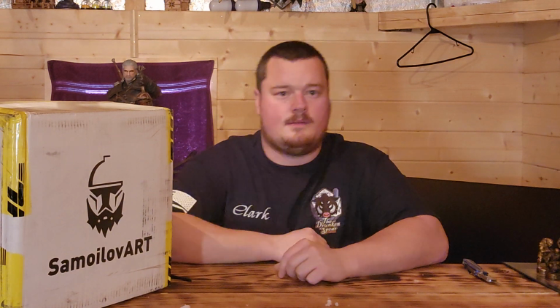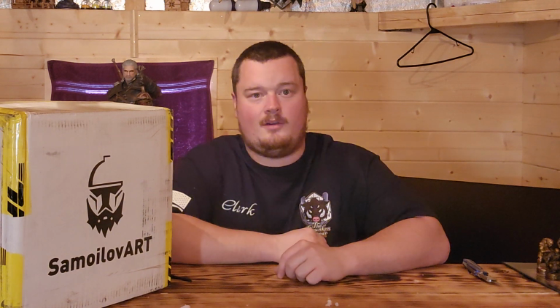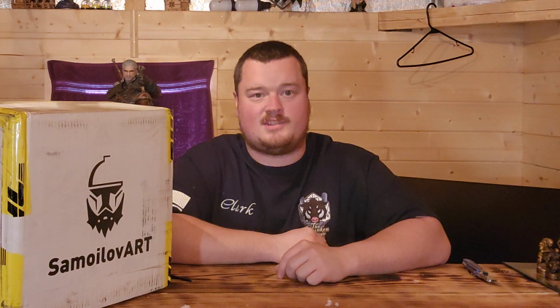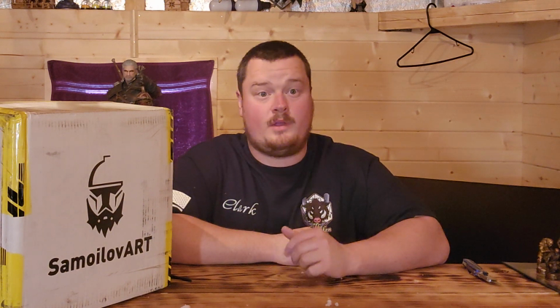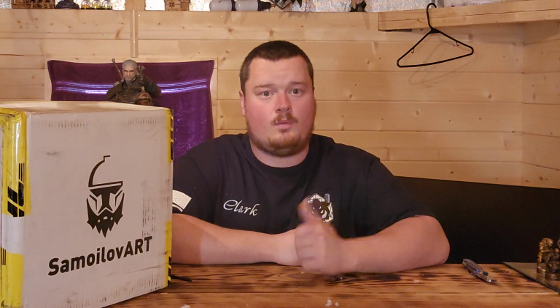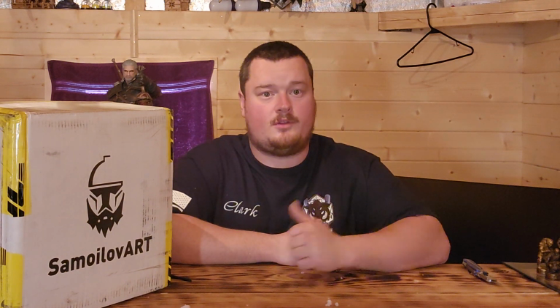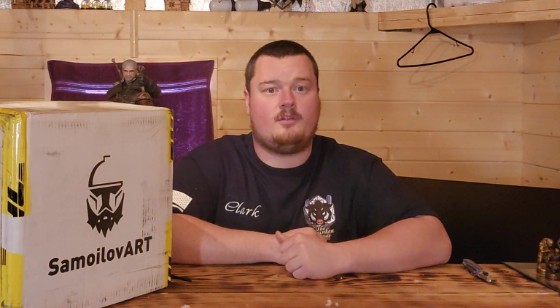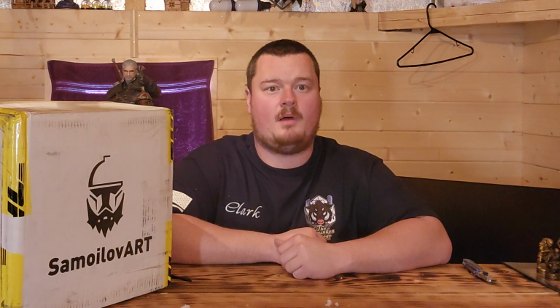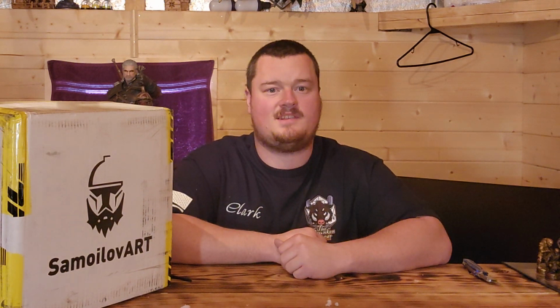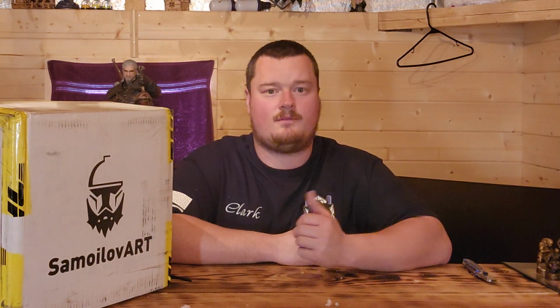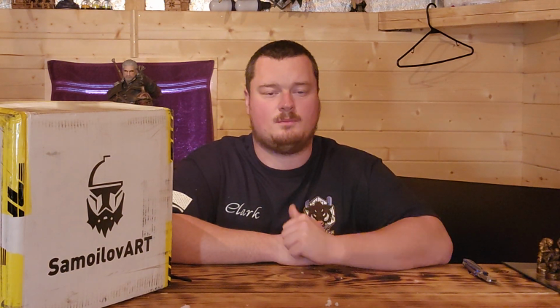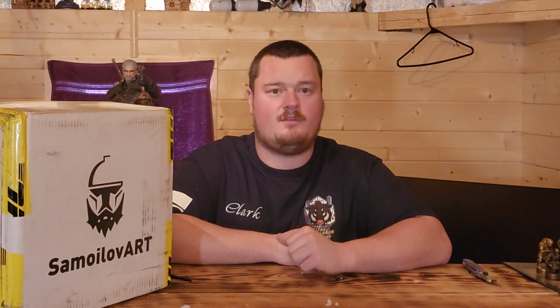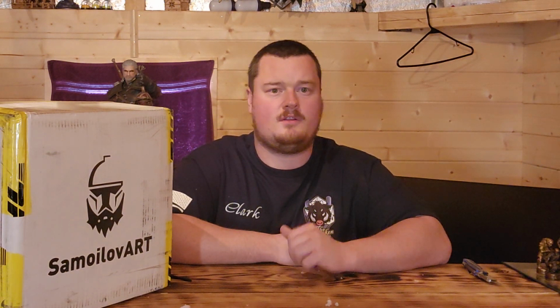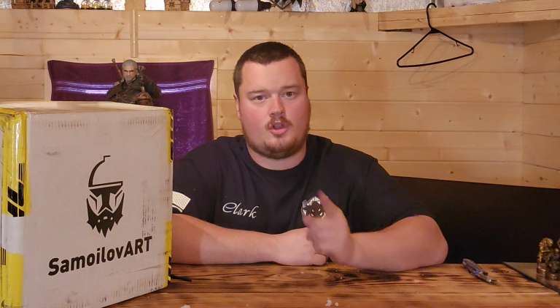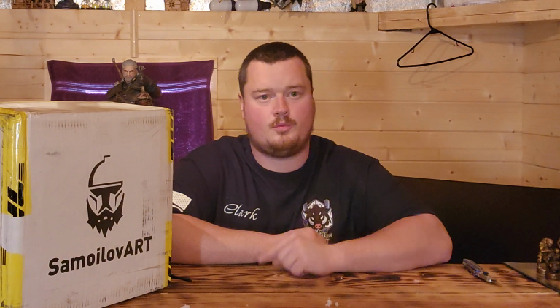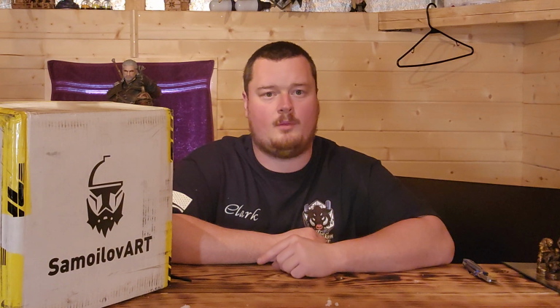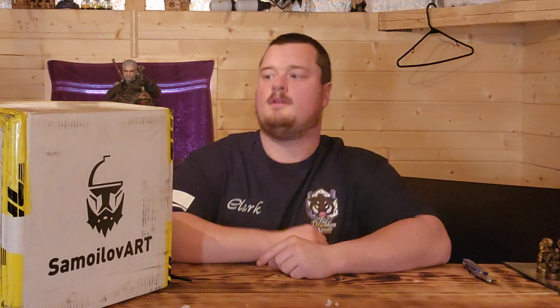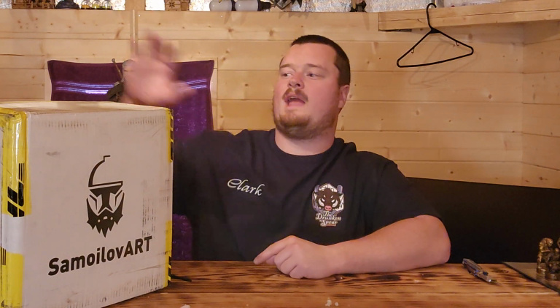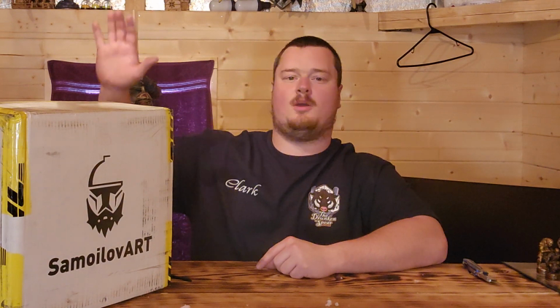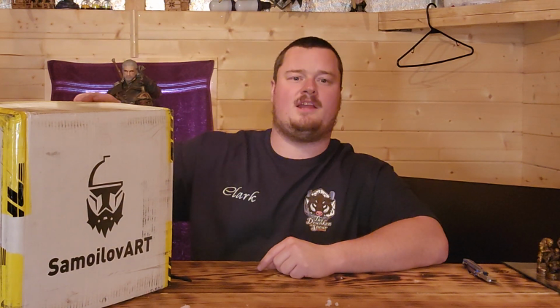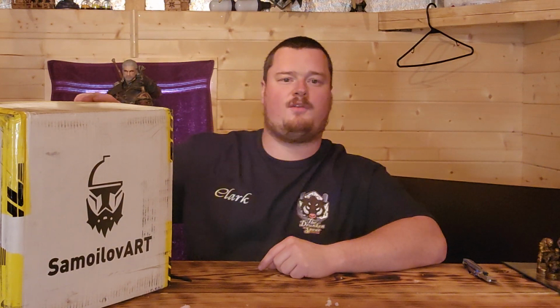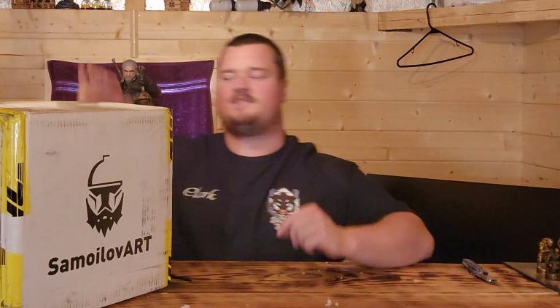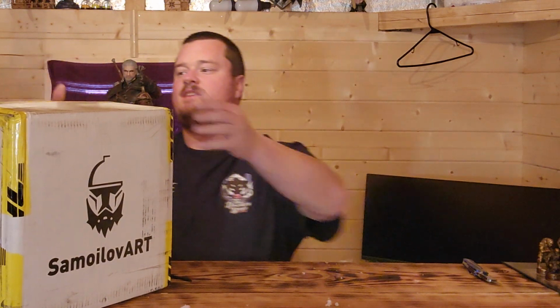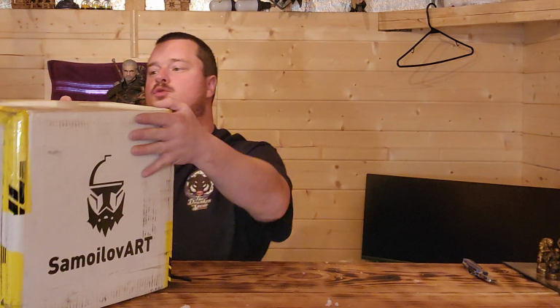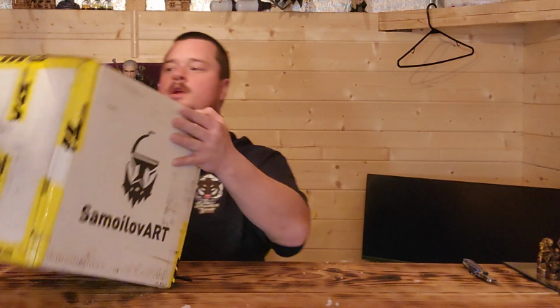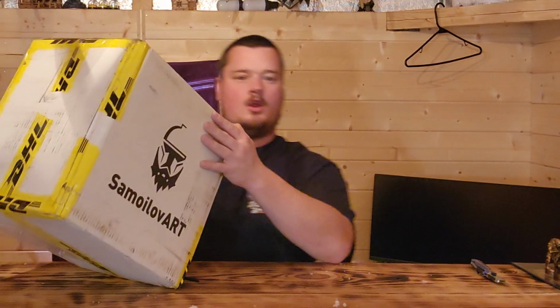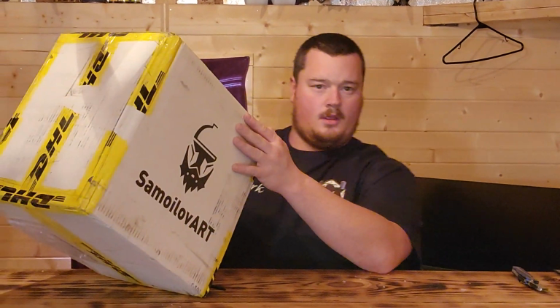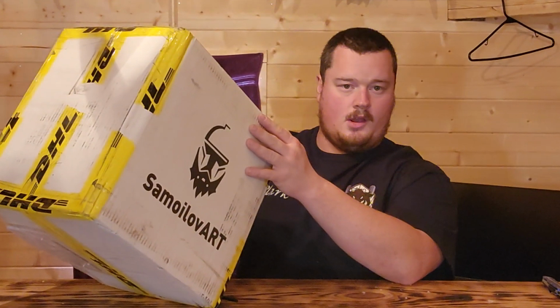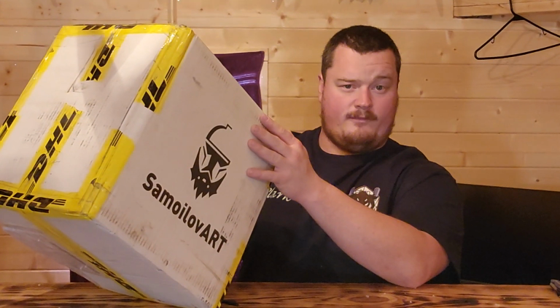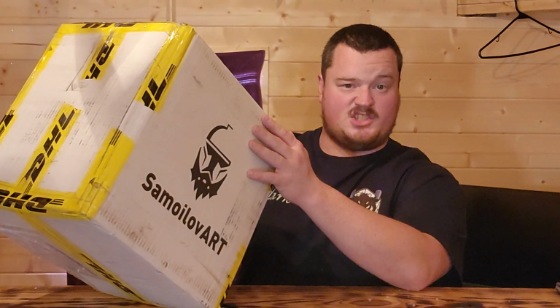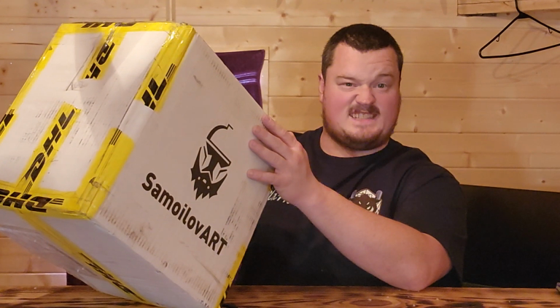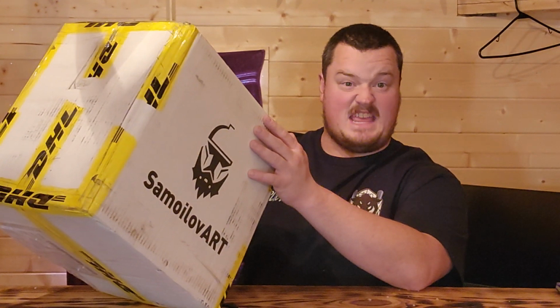All right, so here we are, we're gonna do another unboxing from Somiart of a clone trooper helmet. We have Commander Fox, Revenge of the Sith.